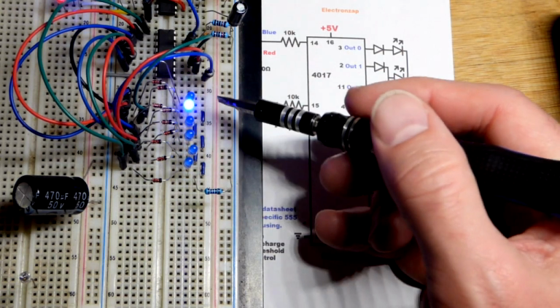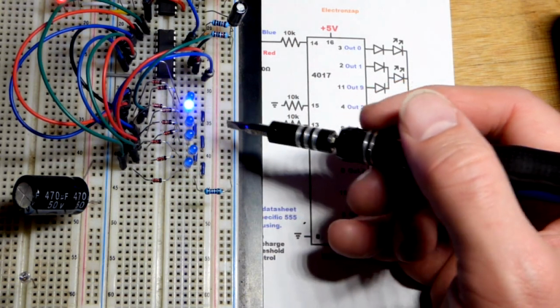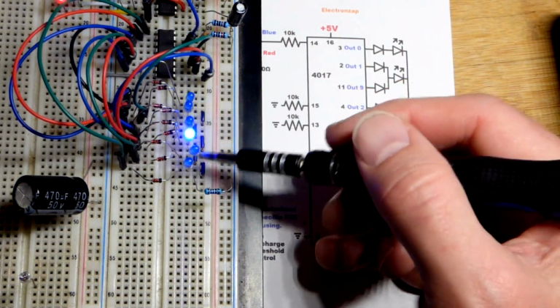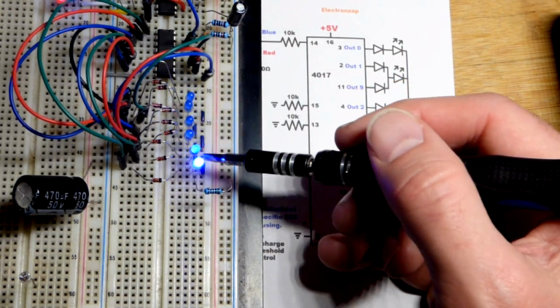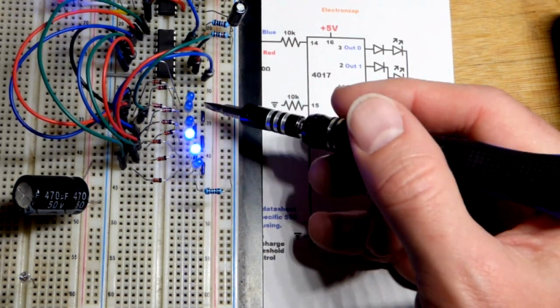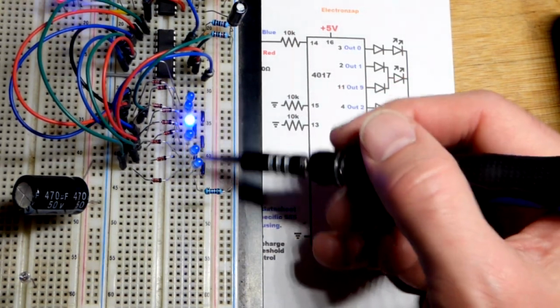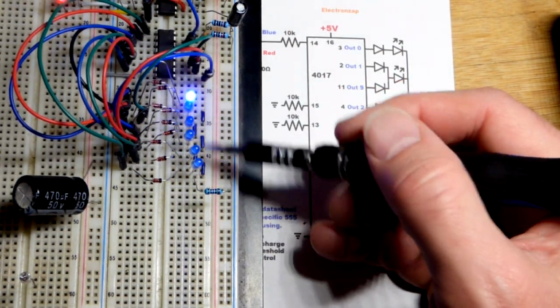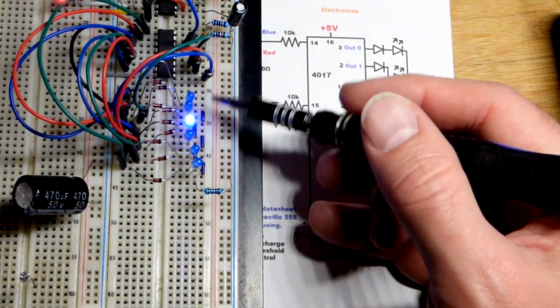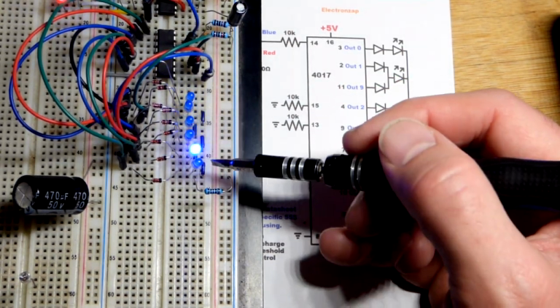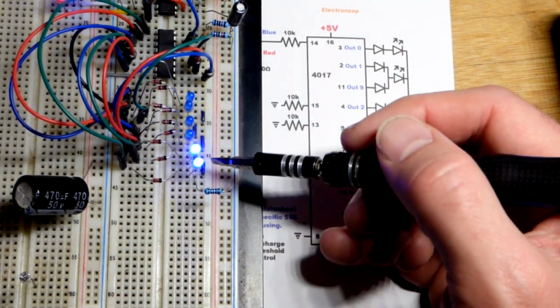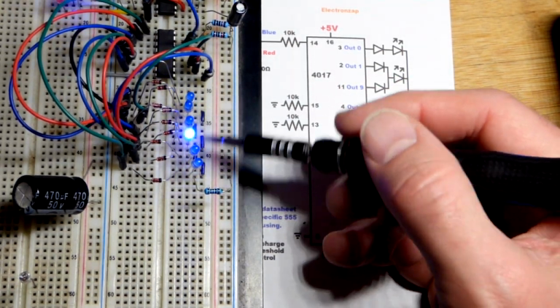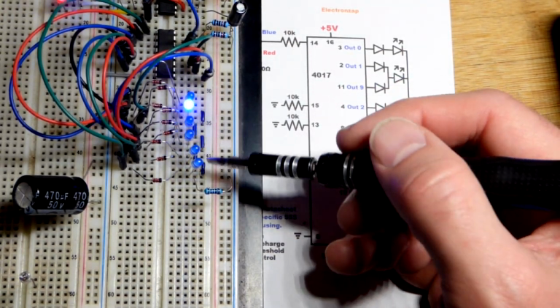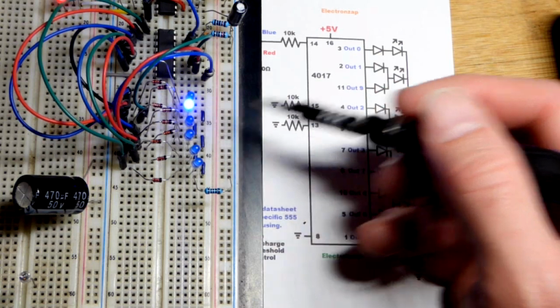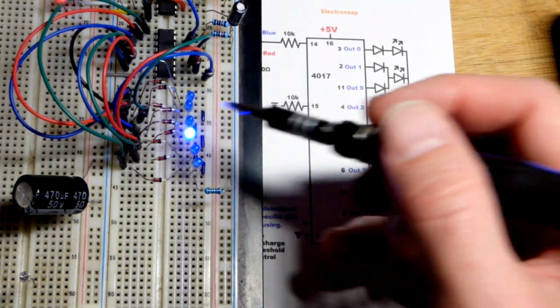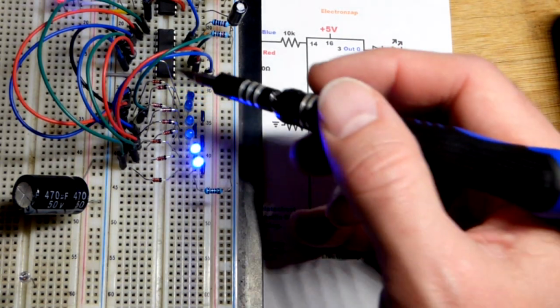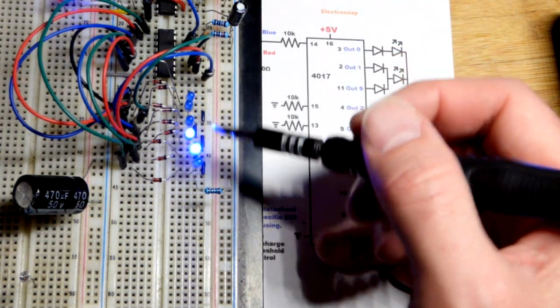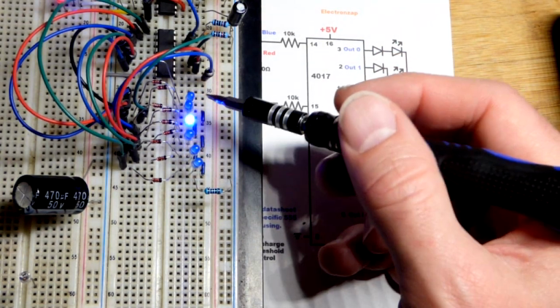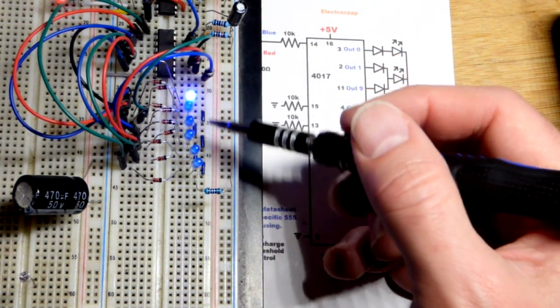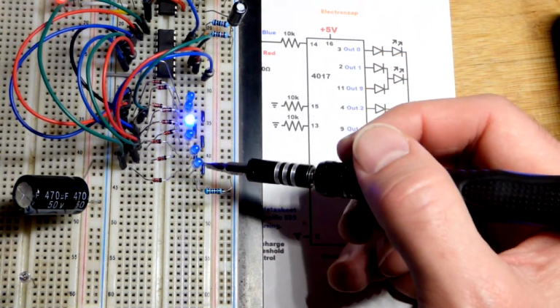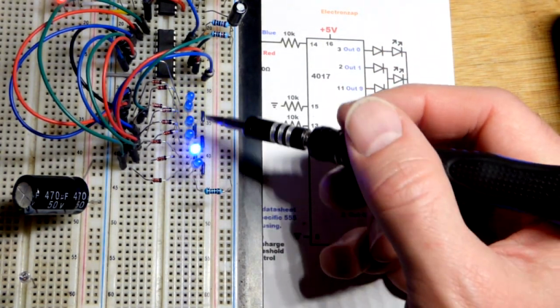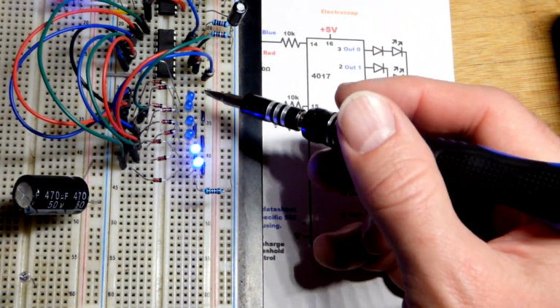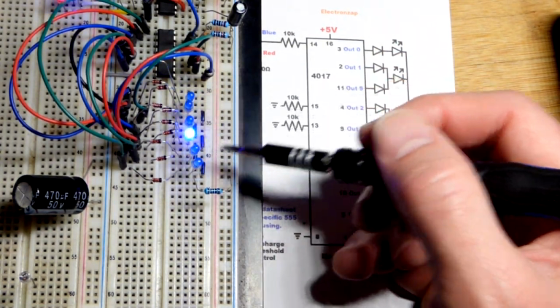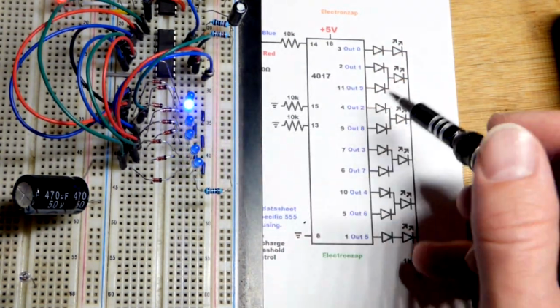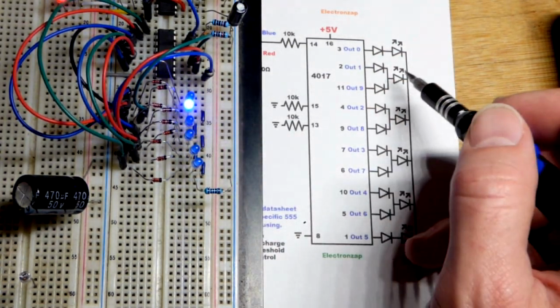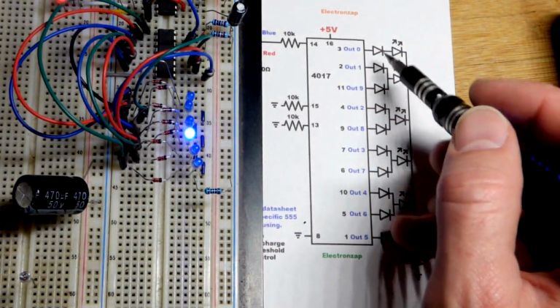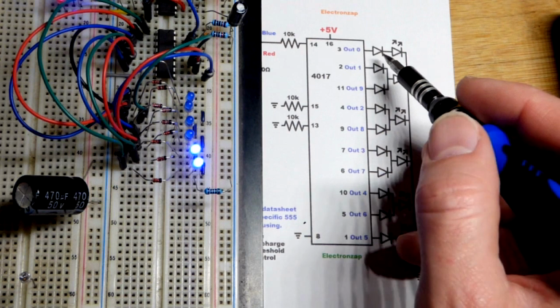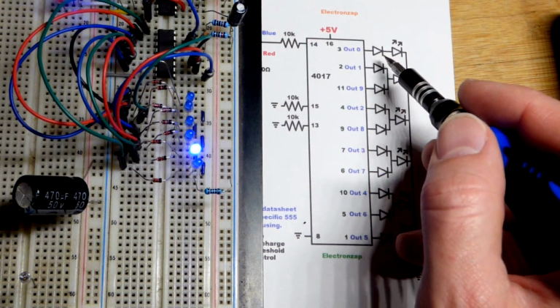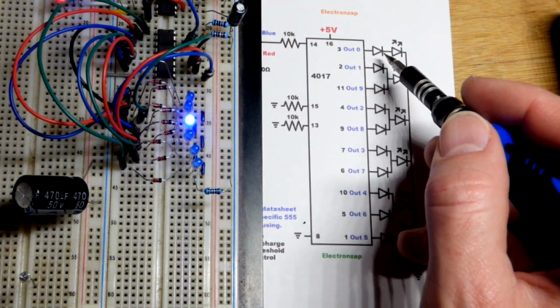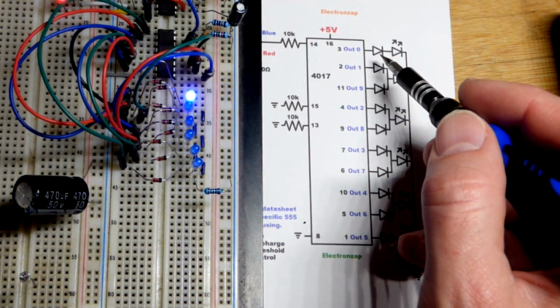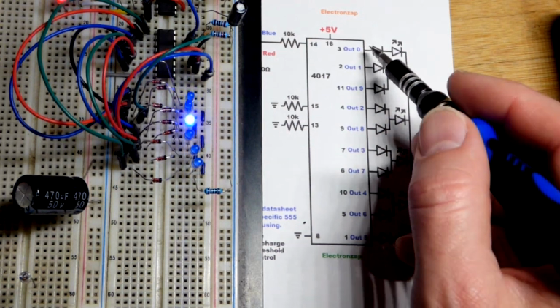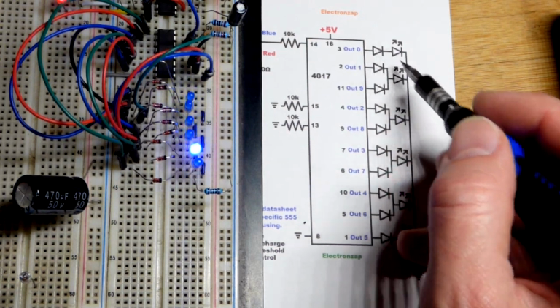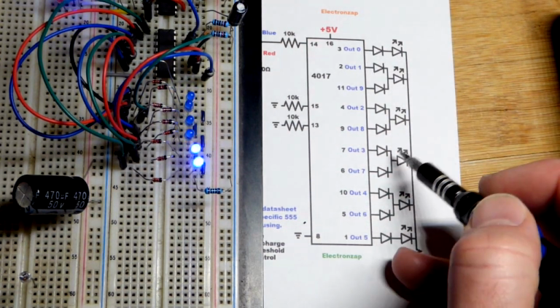We make that first LED lose the same amount of voltage so all the LEDs are the same brightness. I grabbed brand new LEDs for this 4017 video series so they should all be the same brightness — they haven't been abused yet.